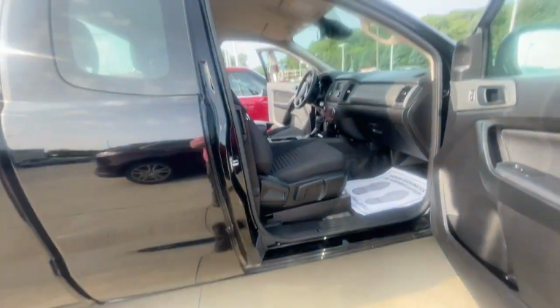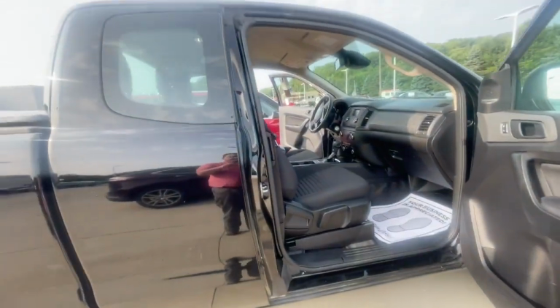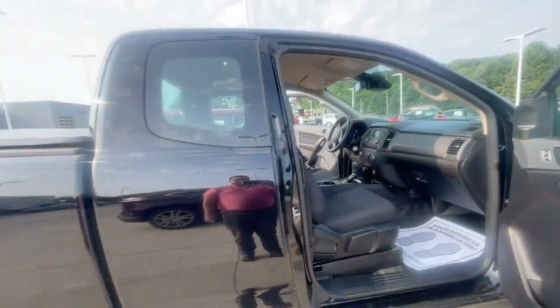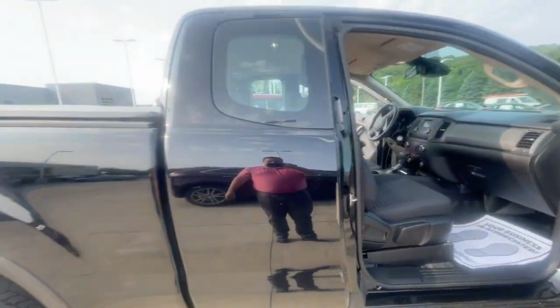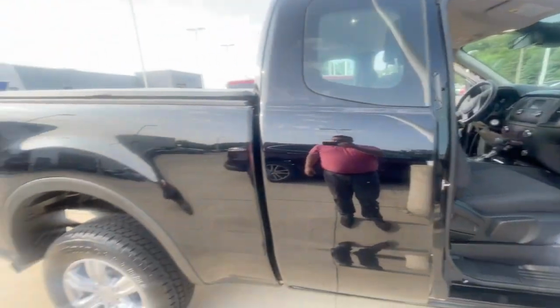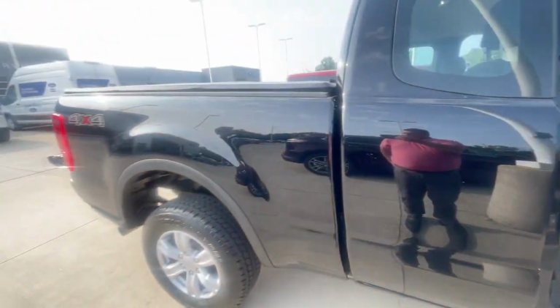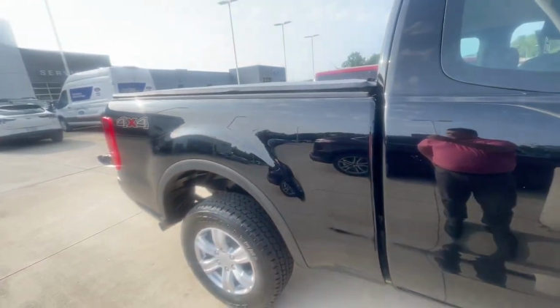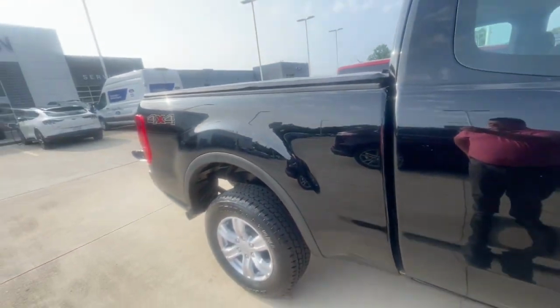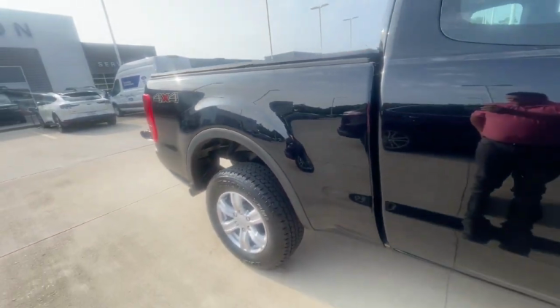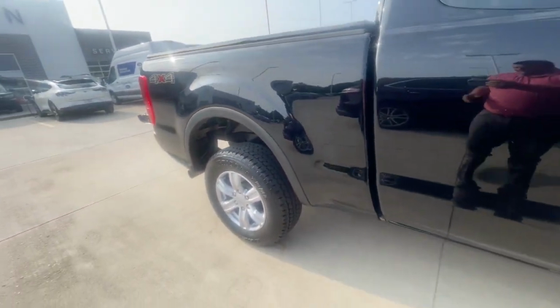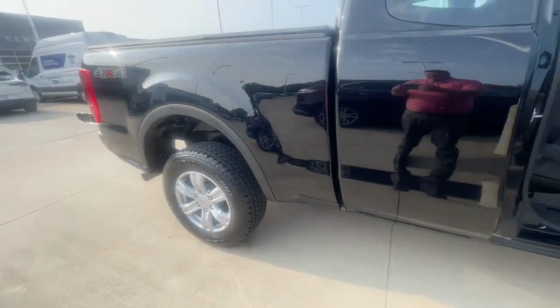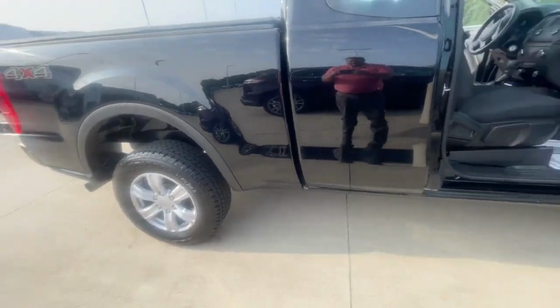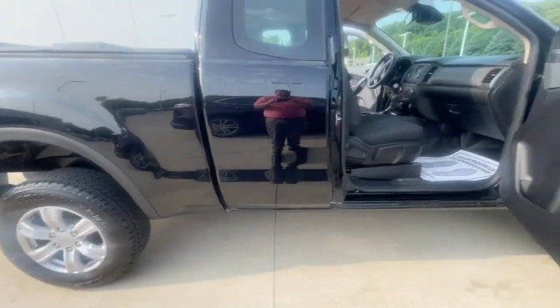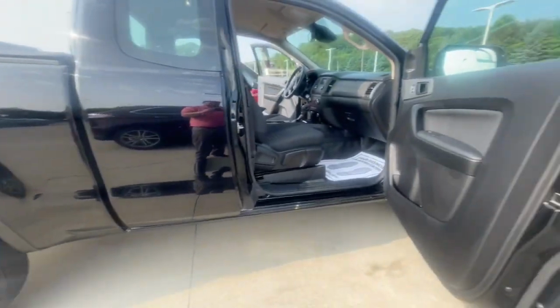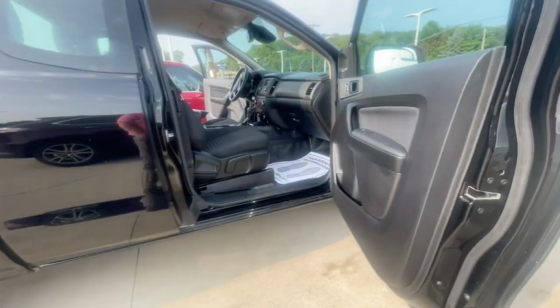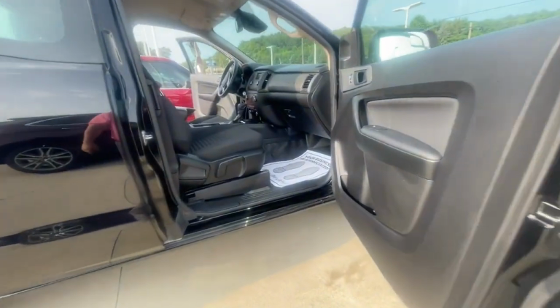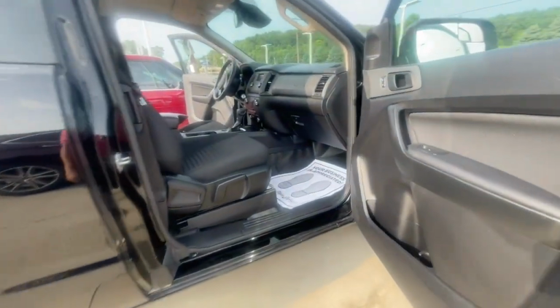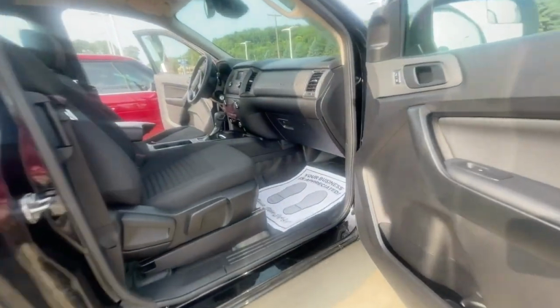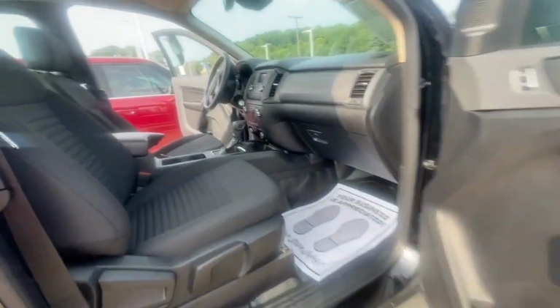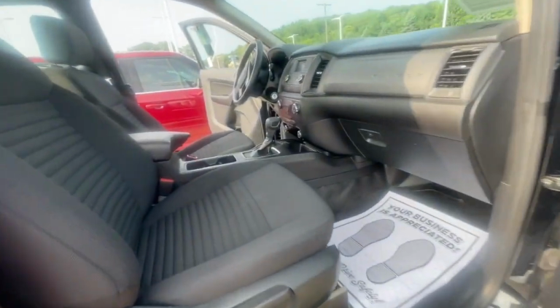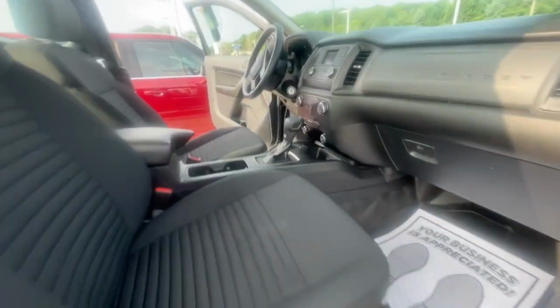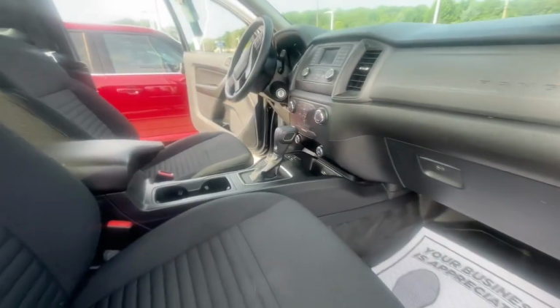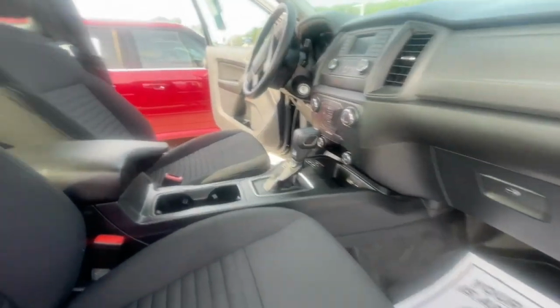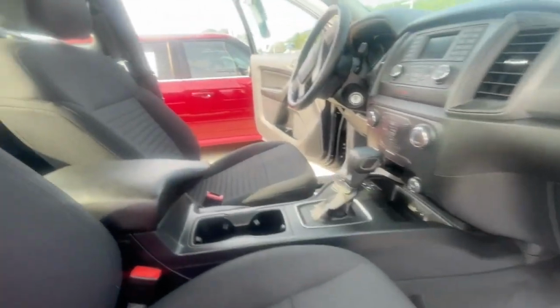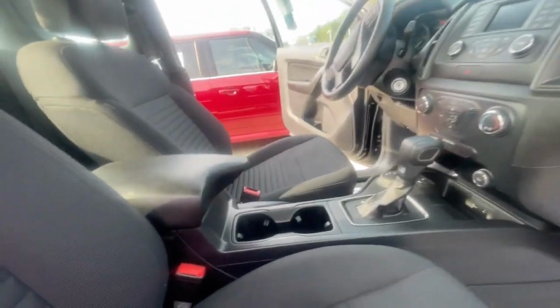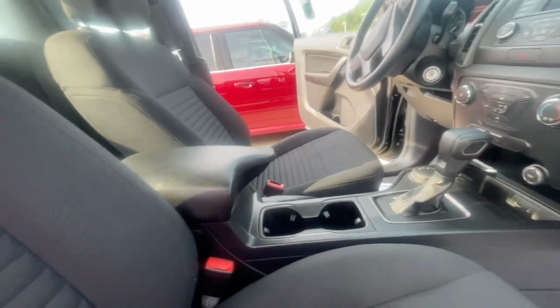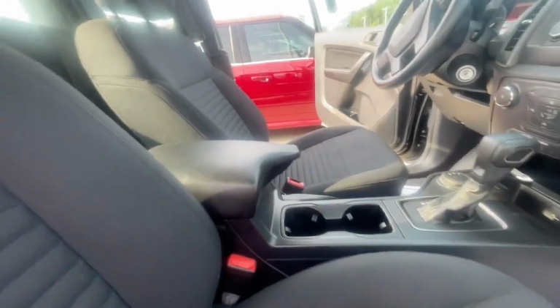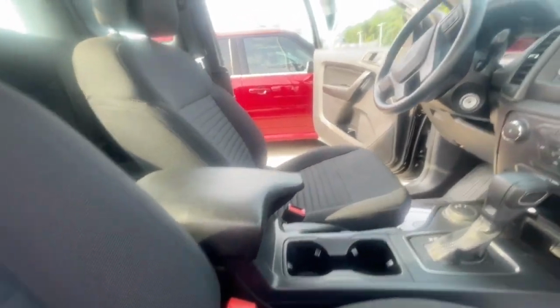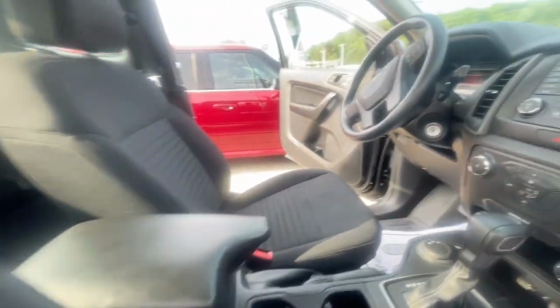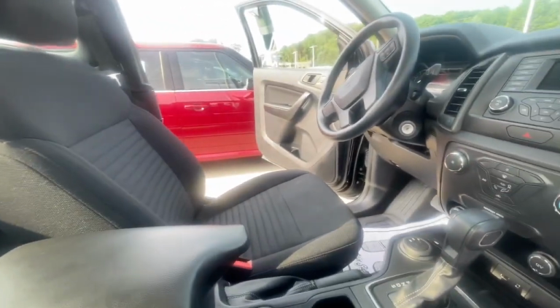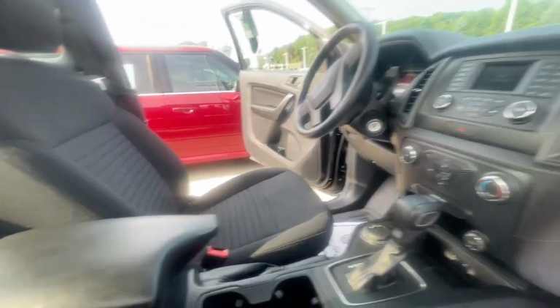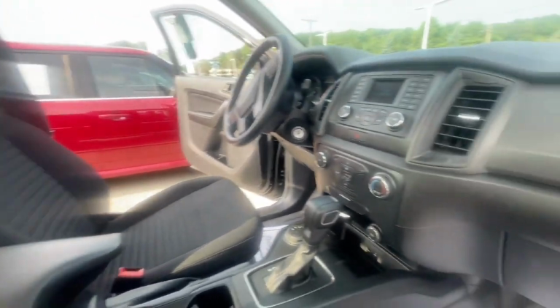Hey Ryan, Zach here at Loud Motors Ford. Just want to make you a quick video of my 21 Ranger here that you were checking out. It is clean — 2021, only 15,000 miles.